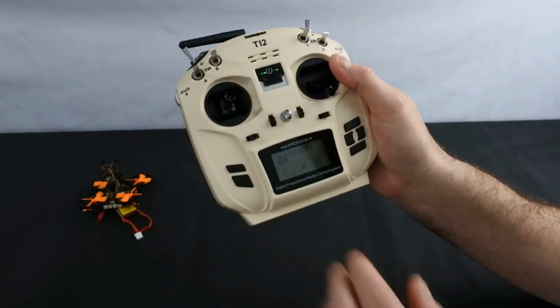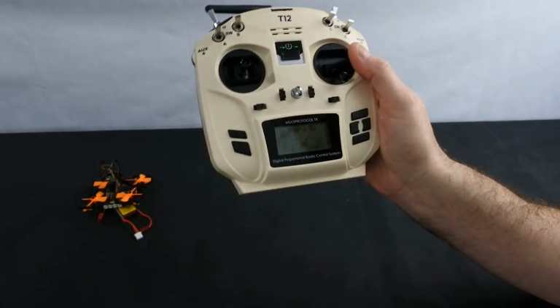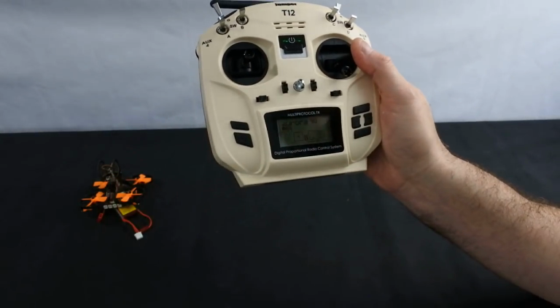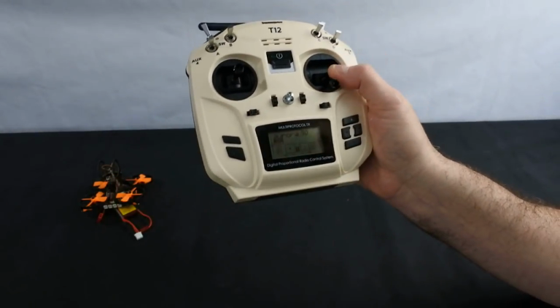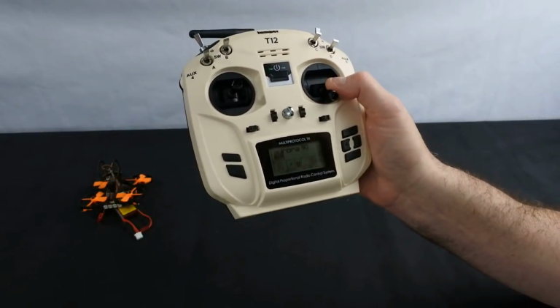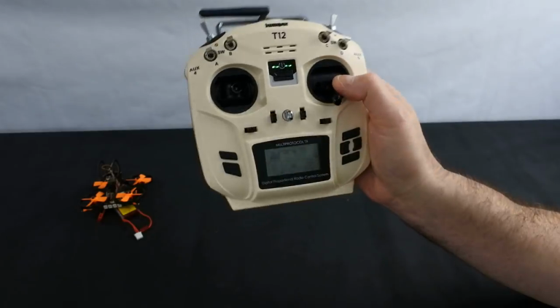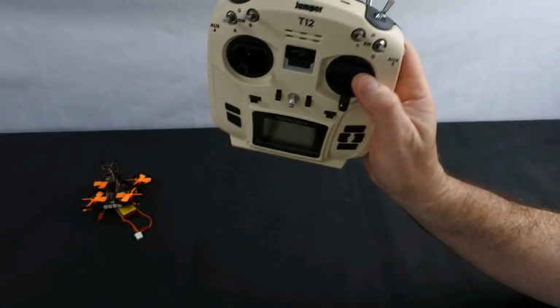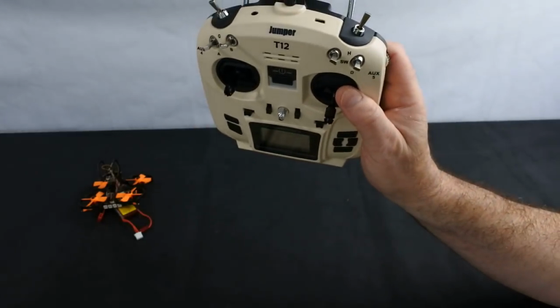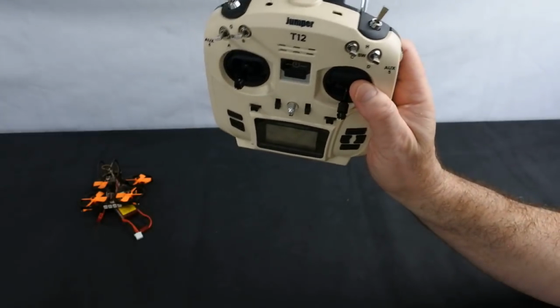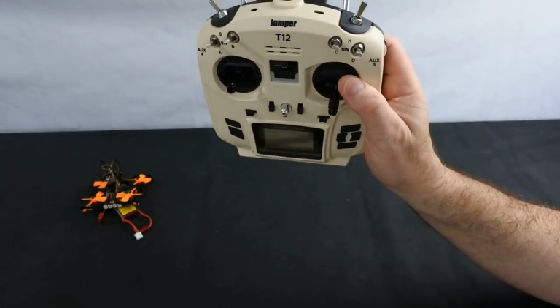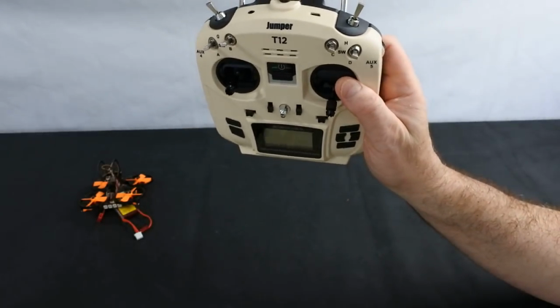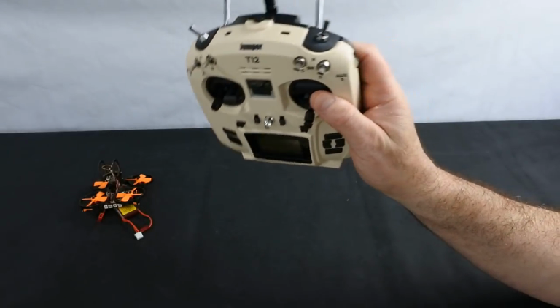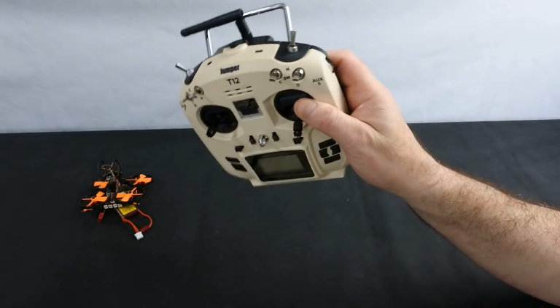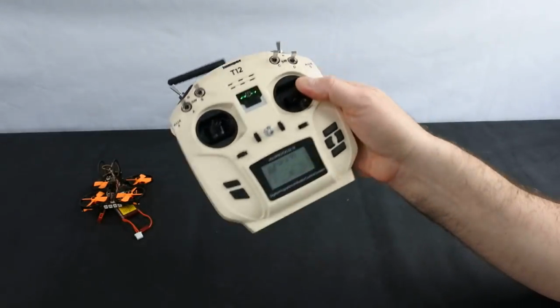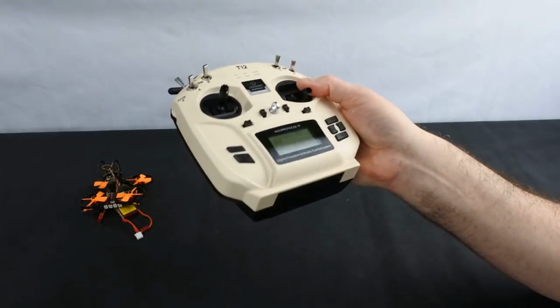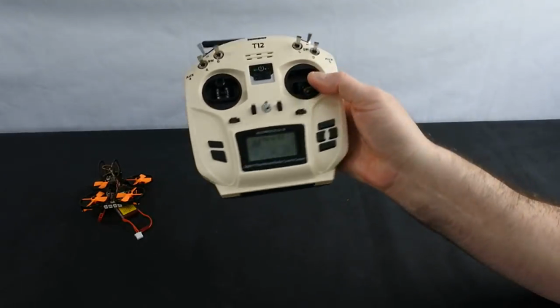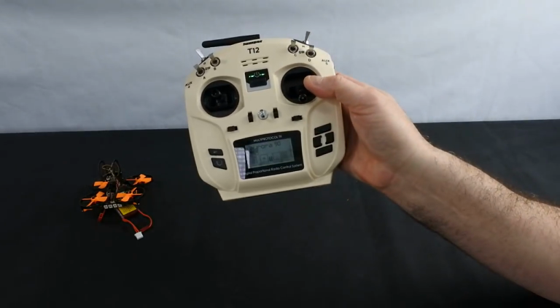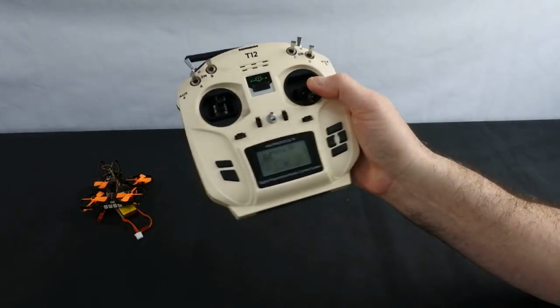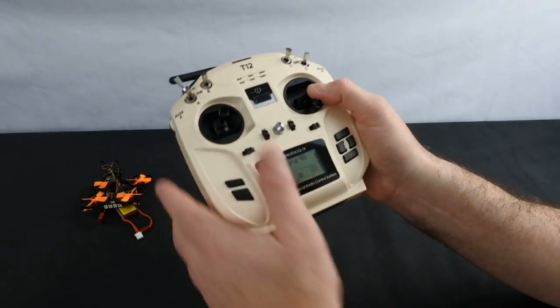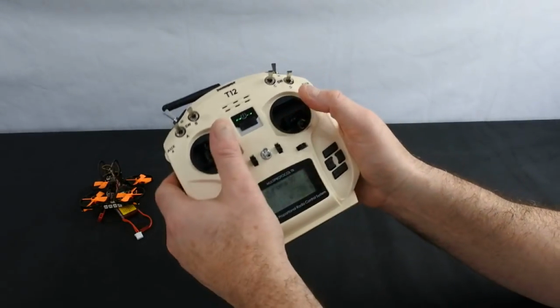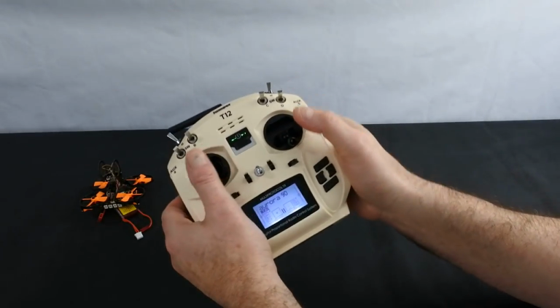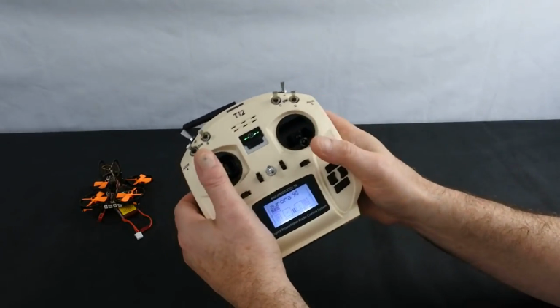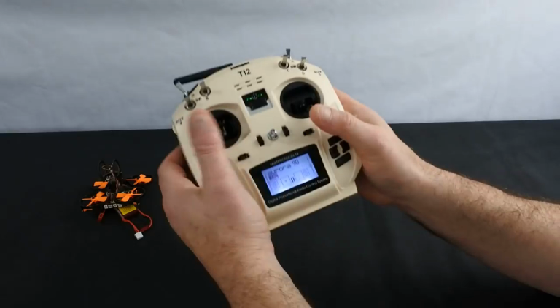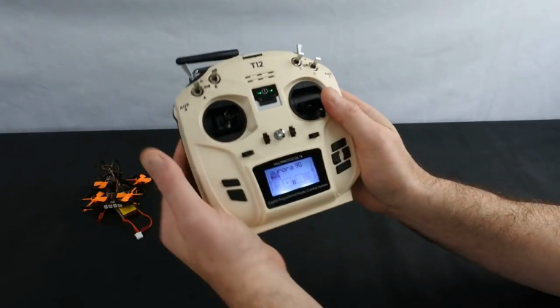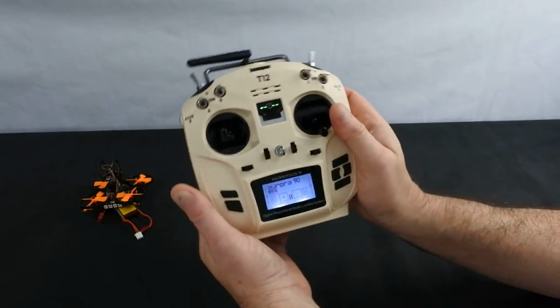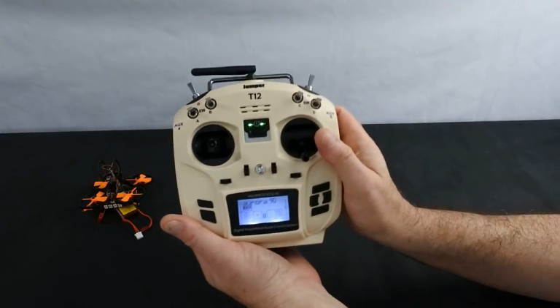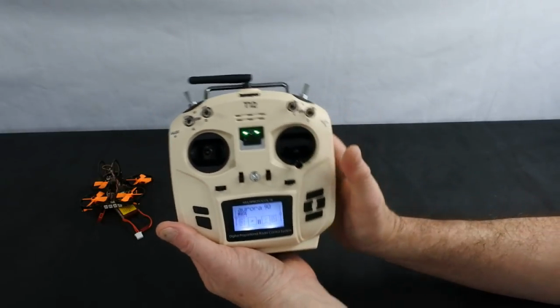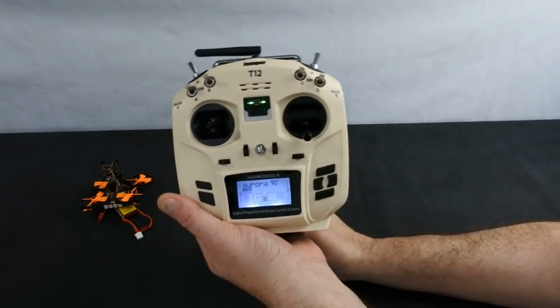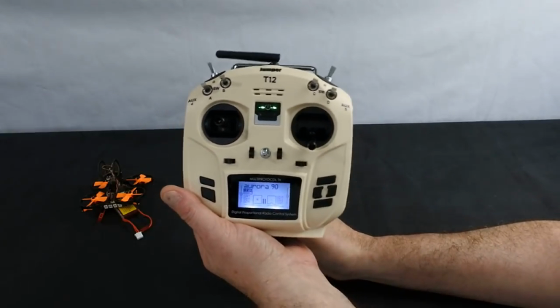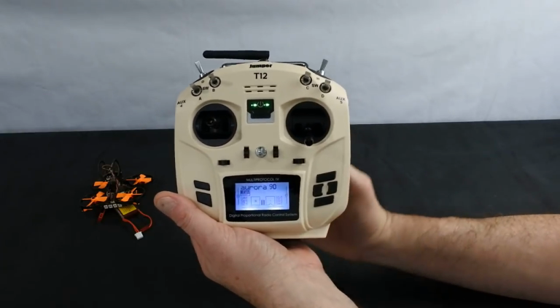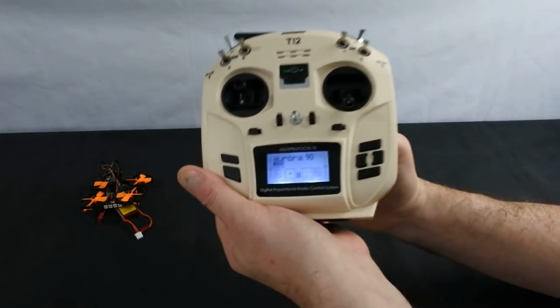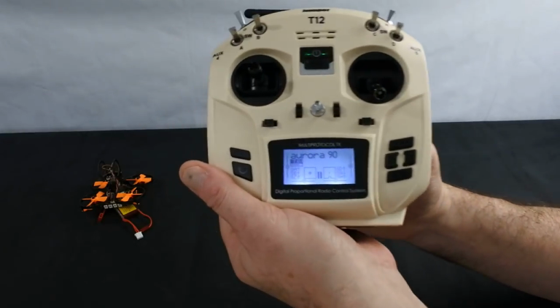The speaker is horrible — it sounds terrible, as you've probably heard. But apart from that, it's a great transmitter. This really is, to me, the best jumper. Definitely the best jumper.